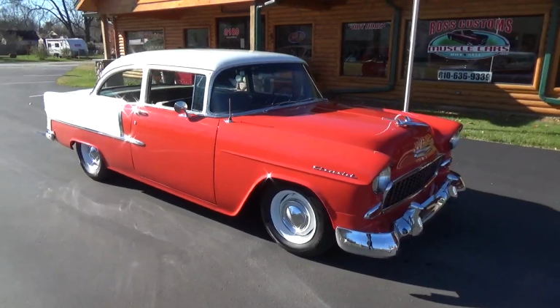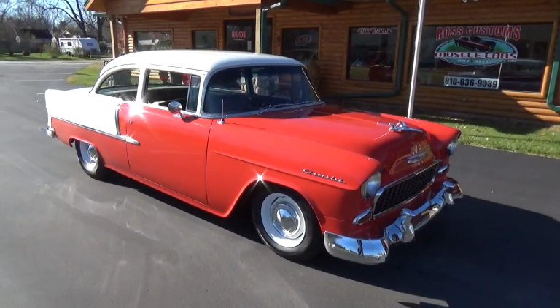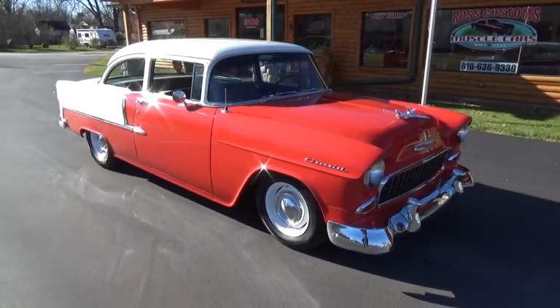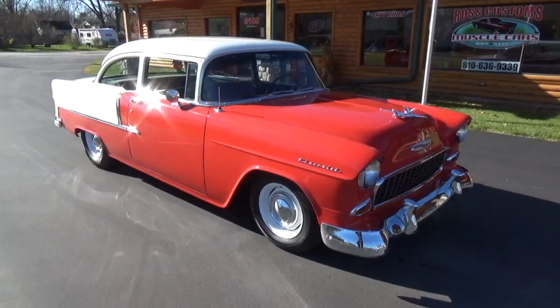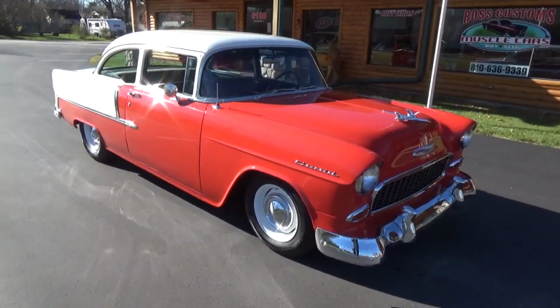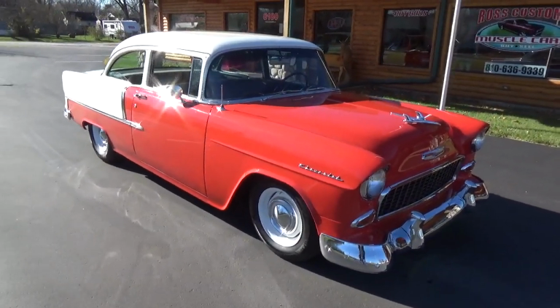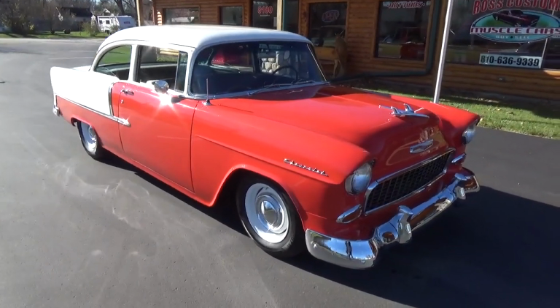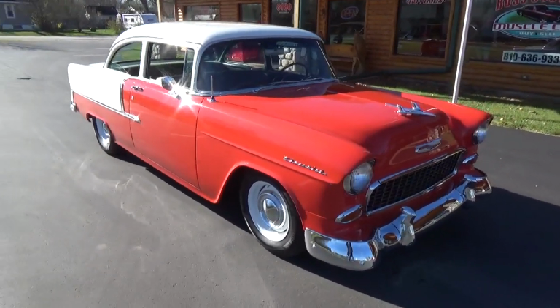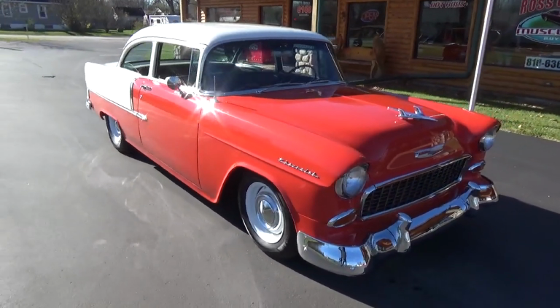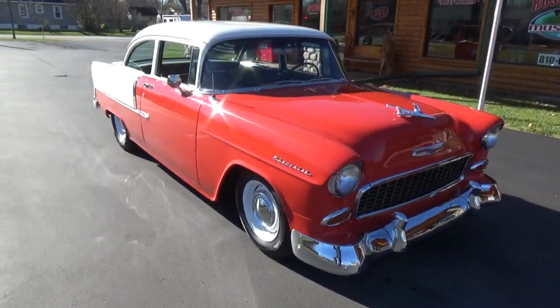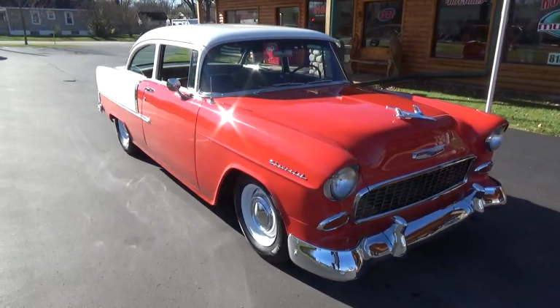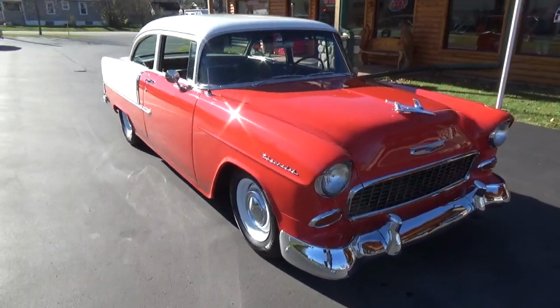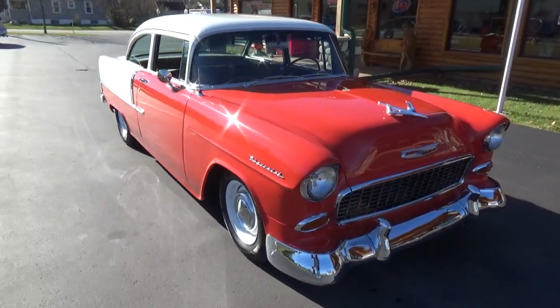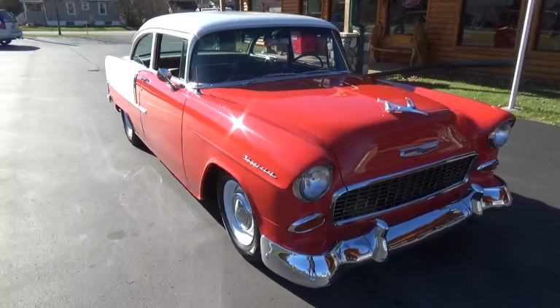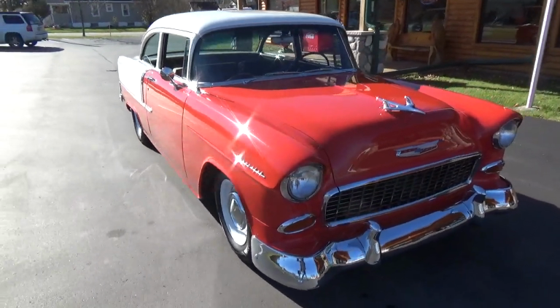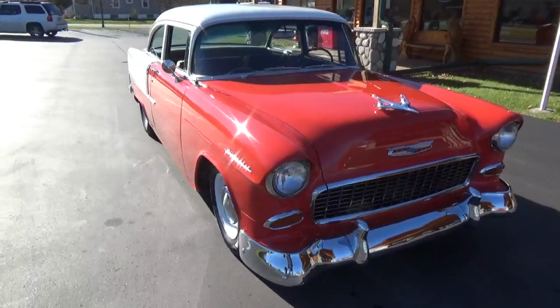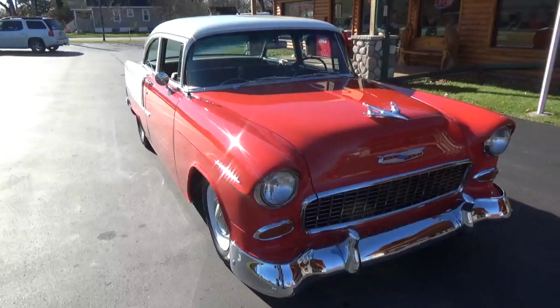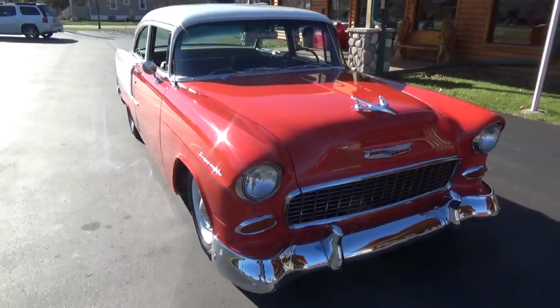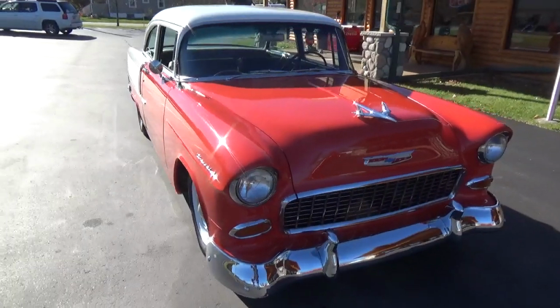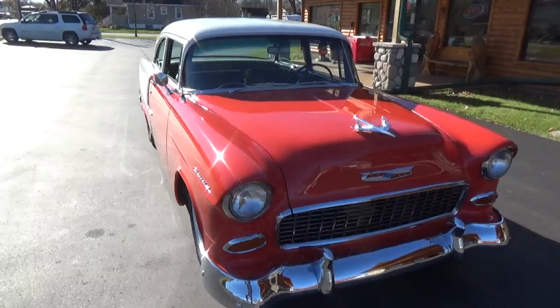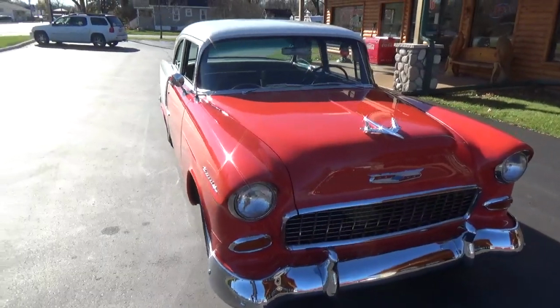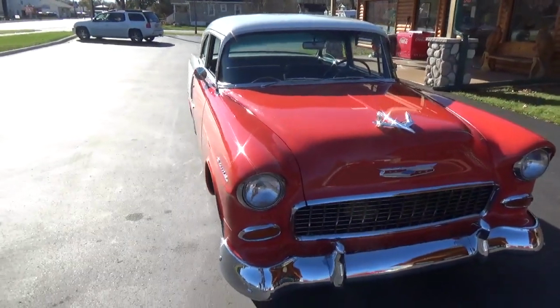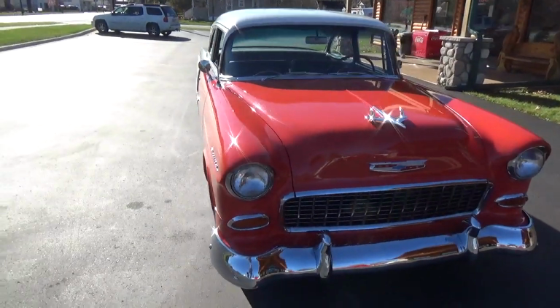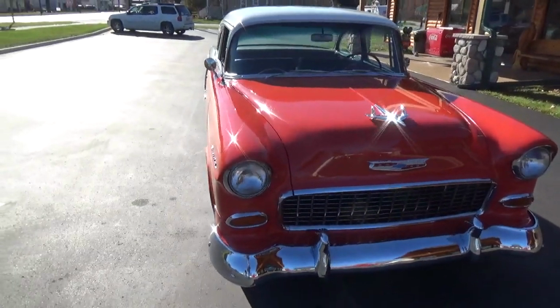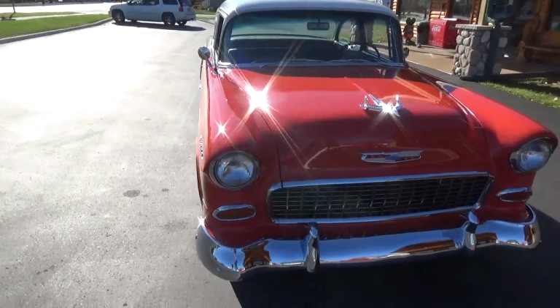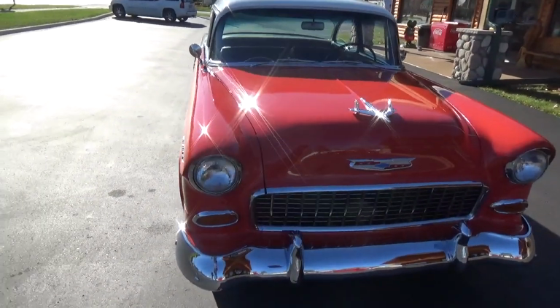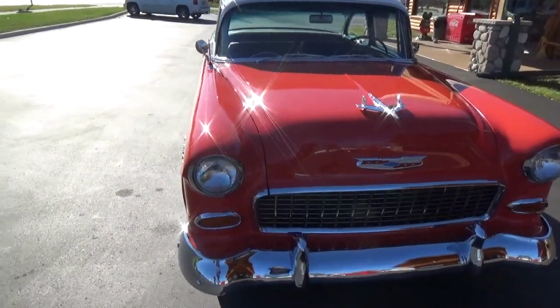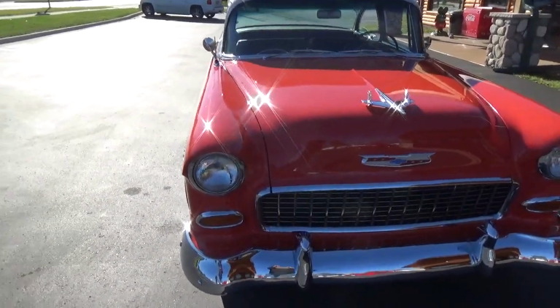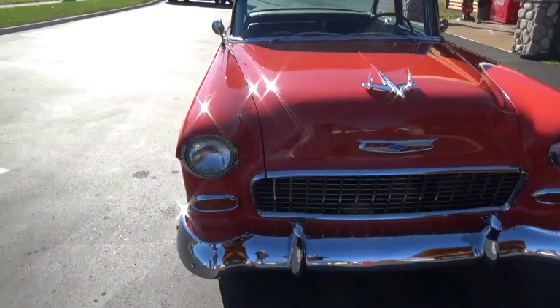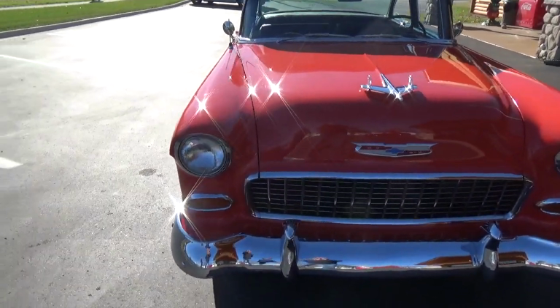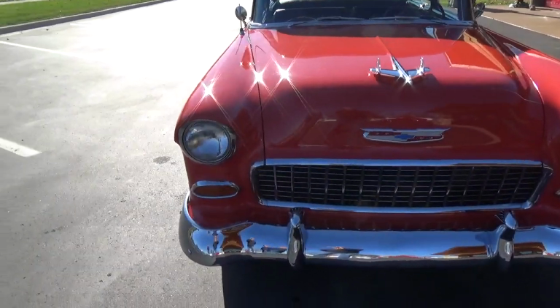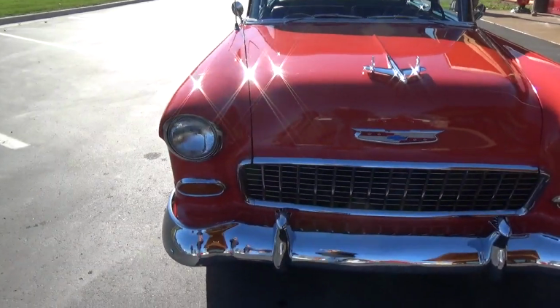Just a super cool old-school hot rod look. I got this car out of Tennessee. Super nice little car.